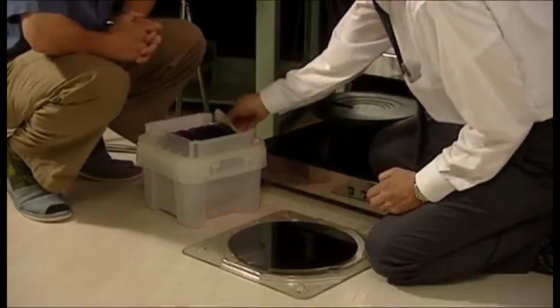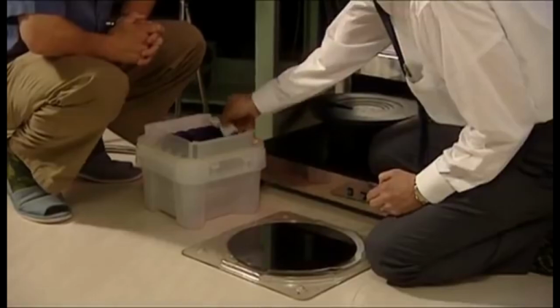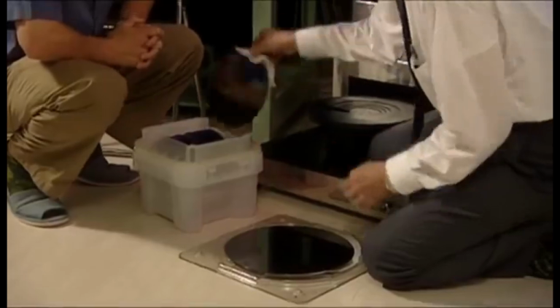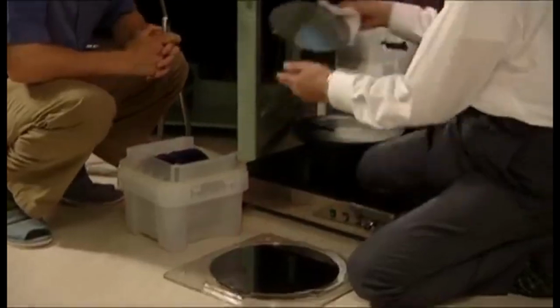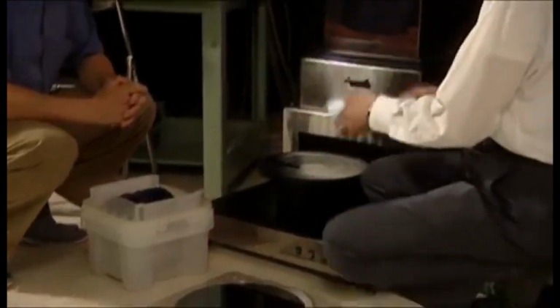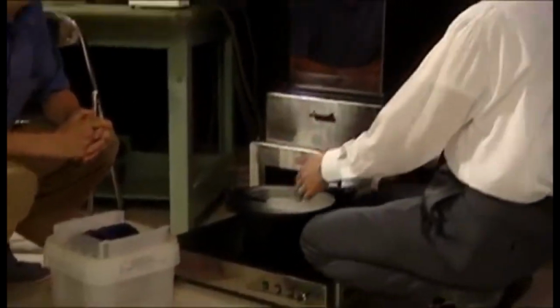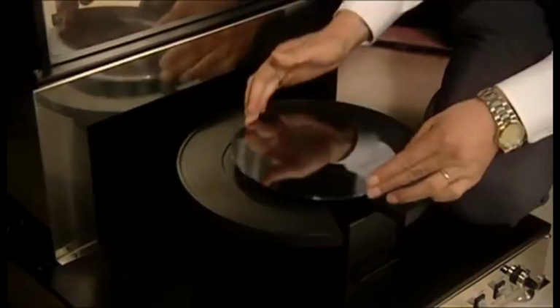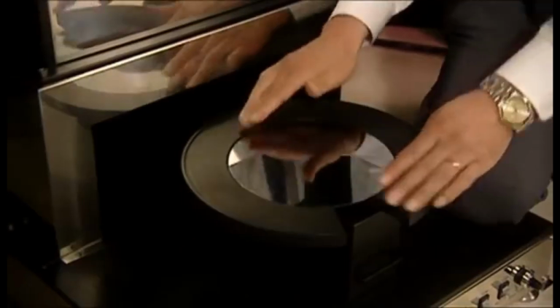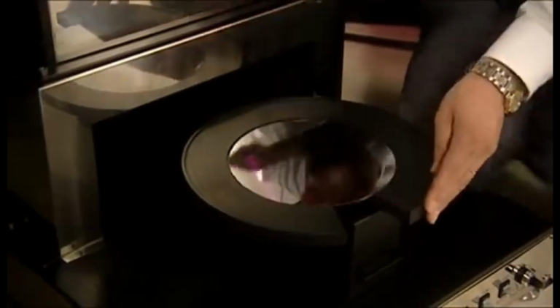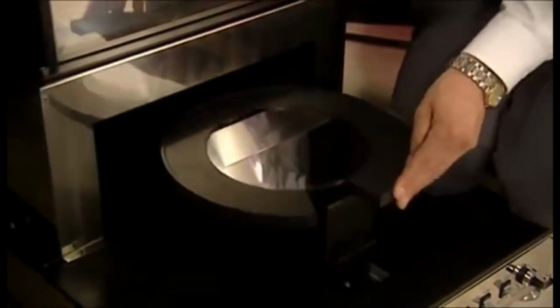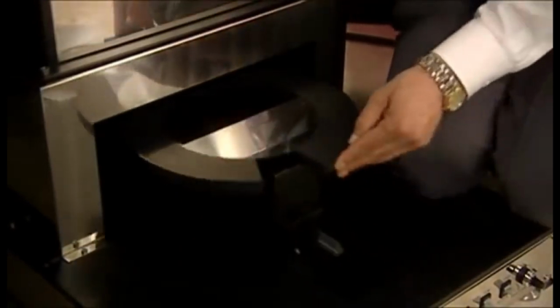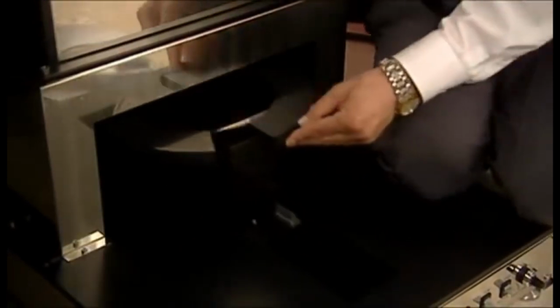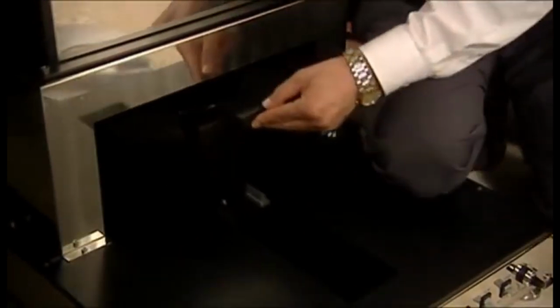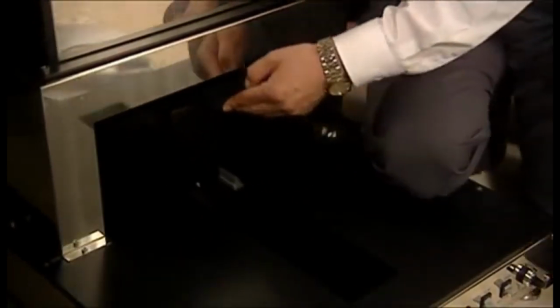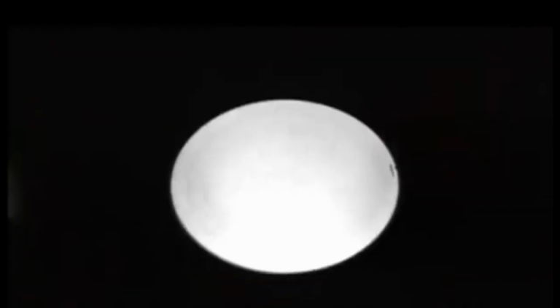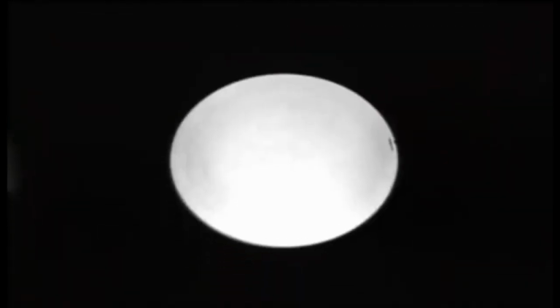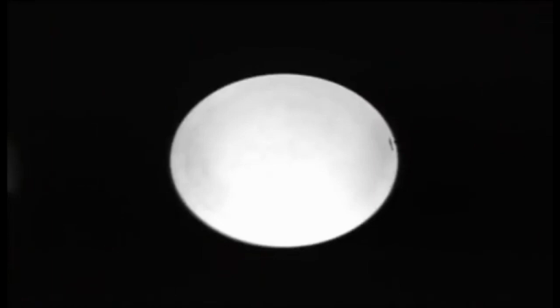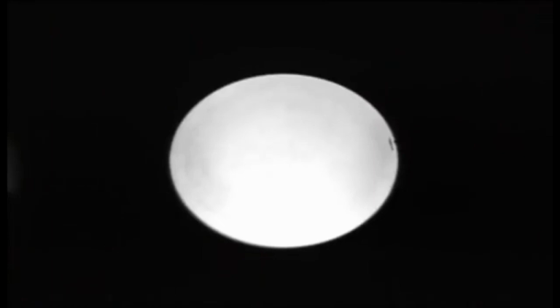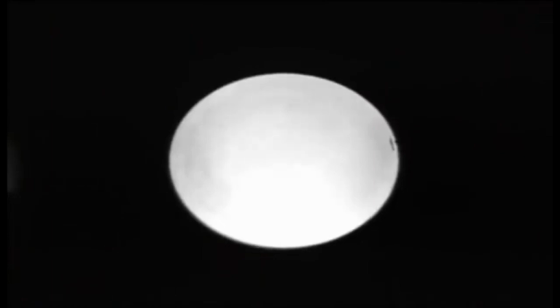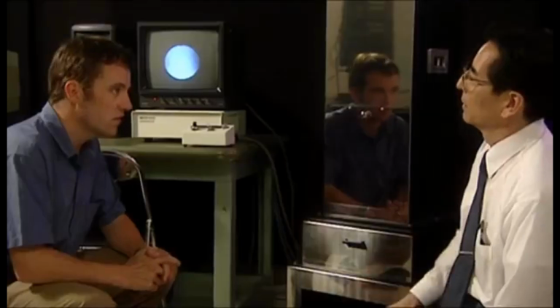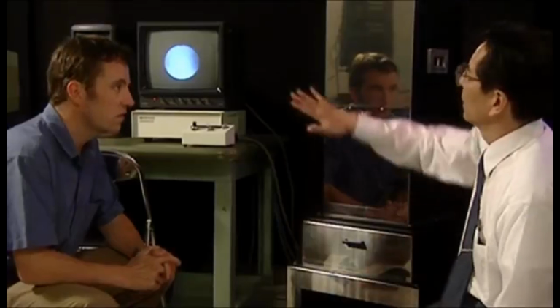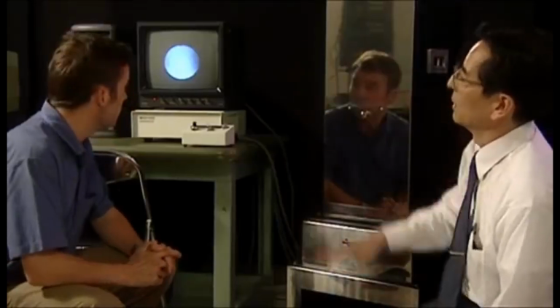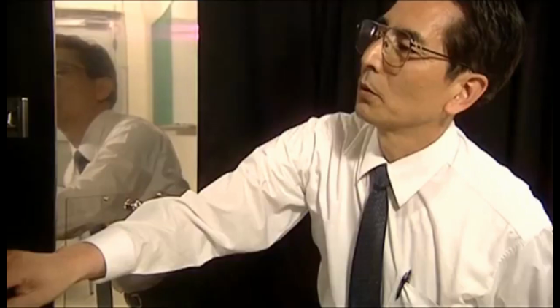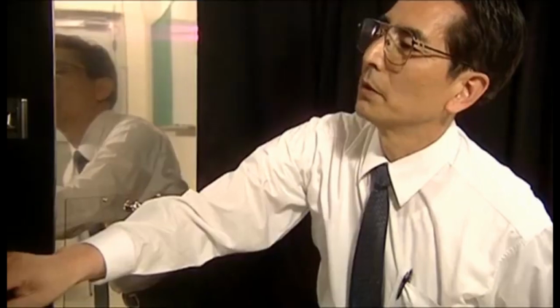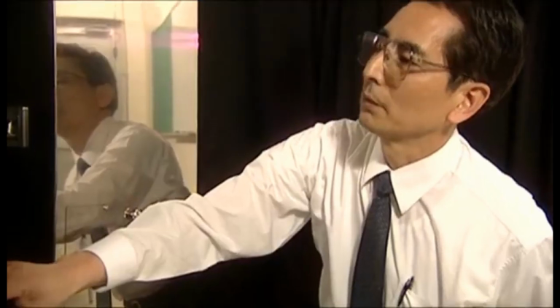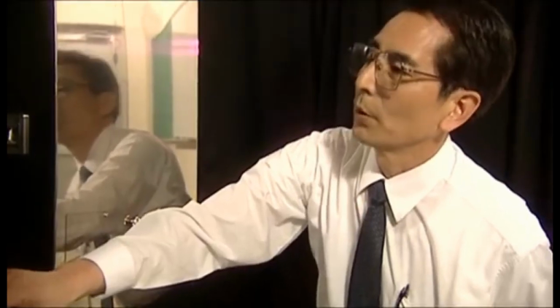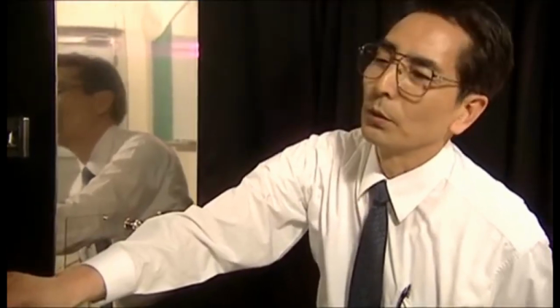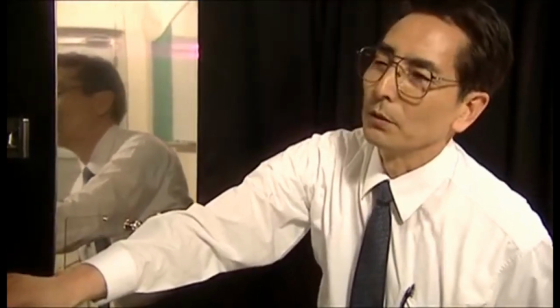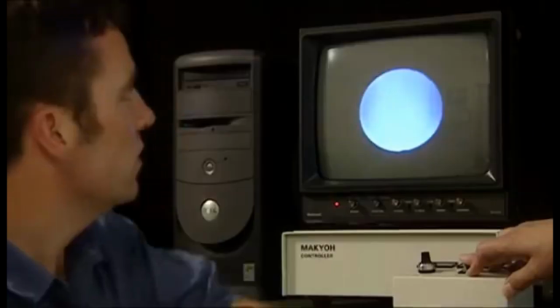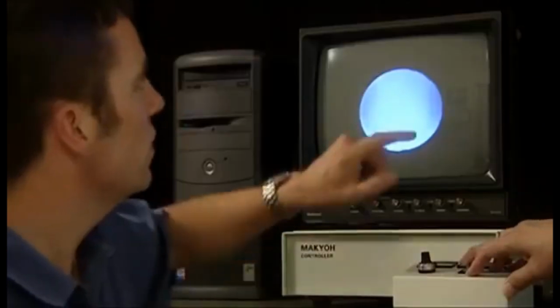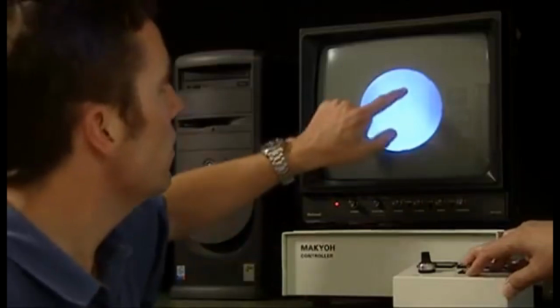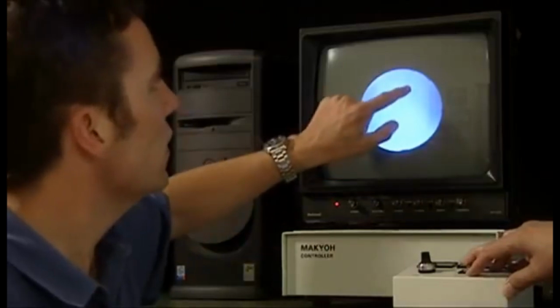For the wafer to be used for chips, the image must be completely white — that is, free of any deviations, like this one. Magic Mirror, or Makyo technology, has become a world standard.